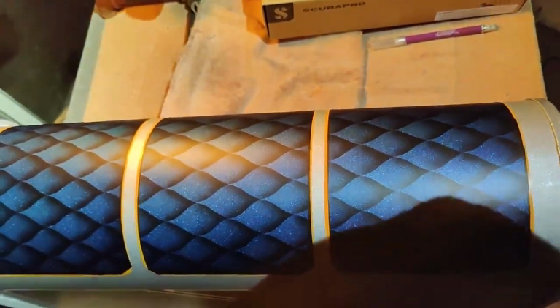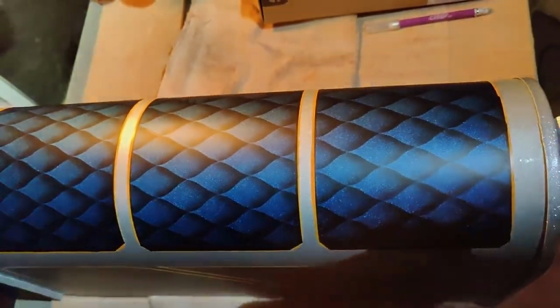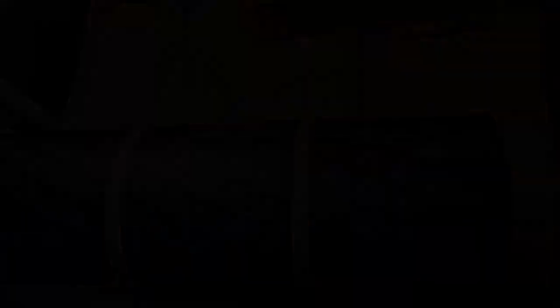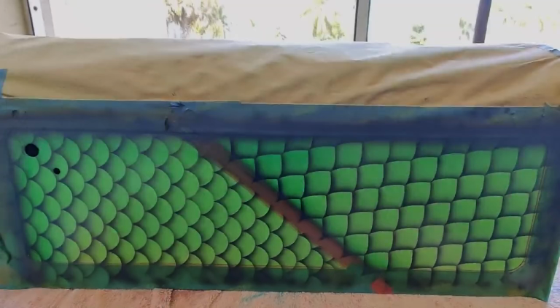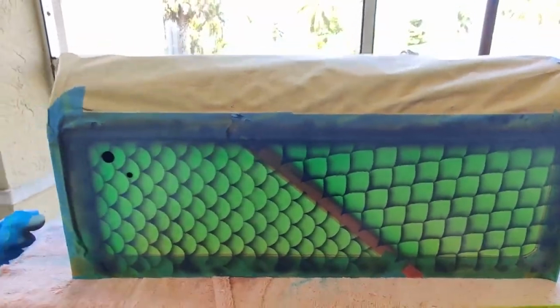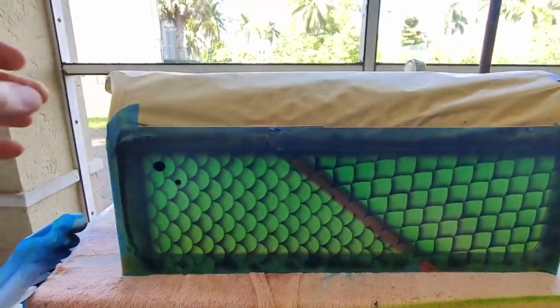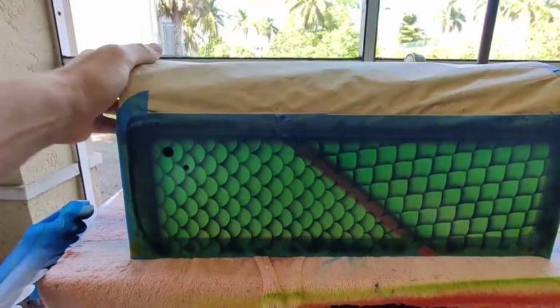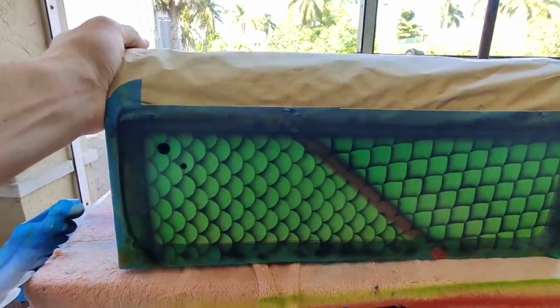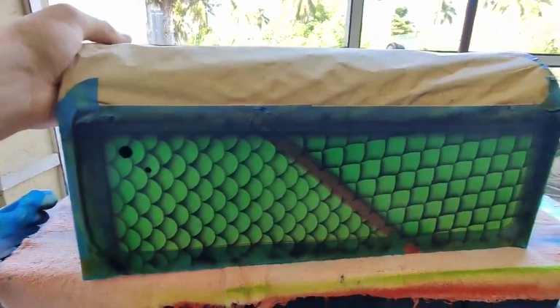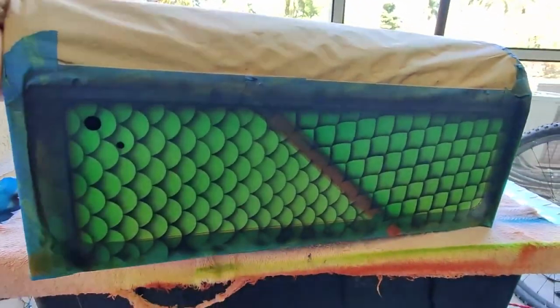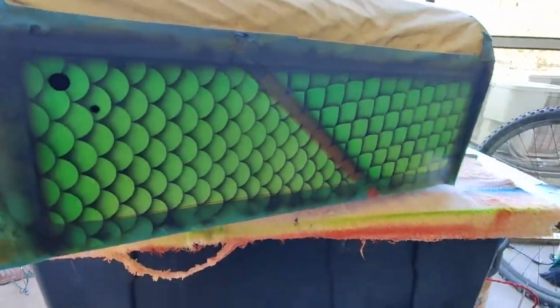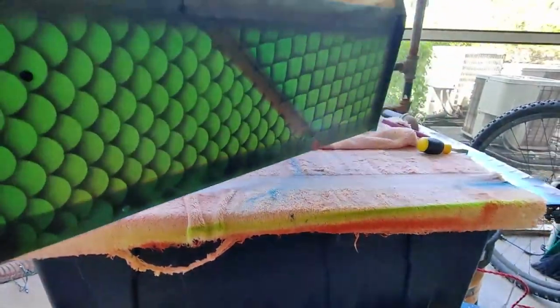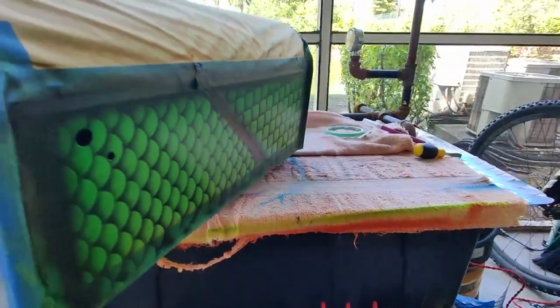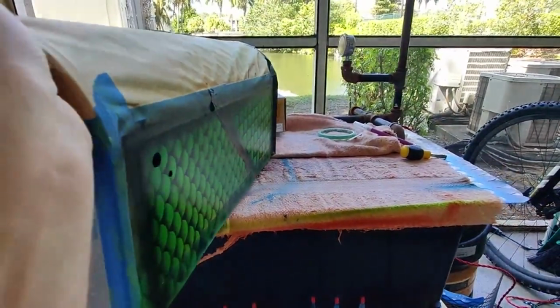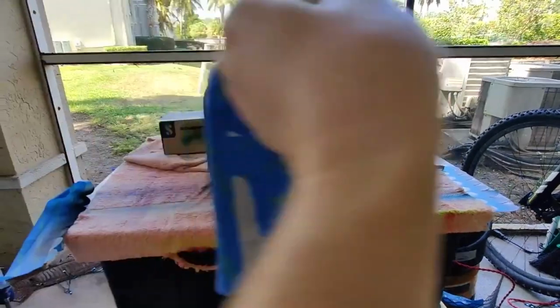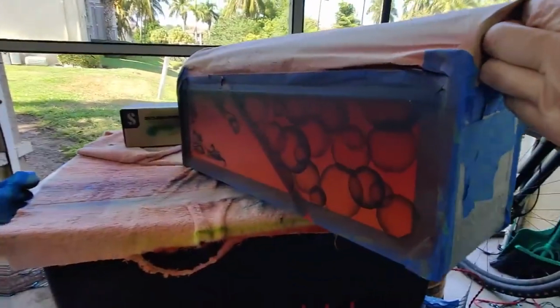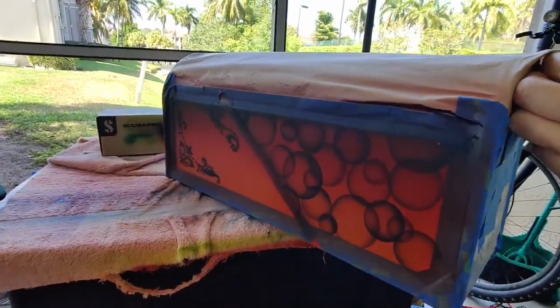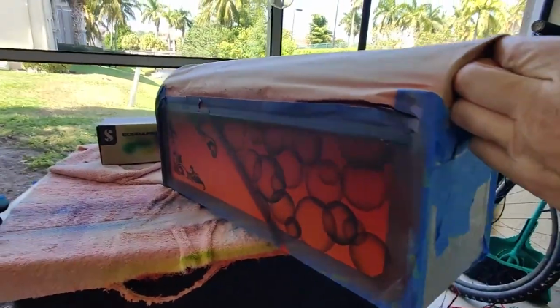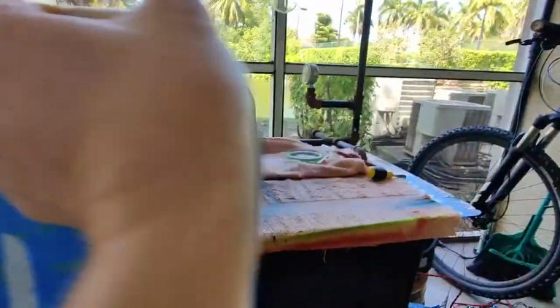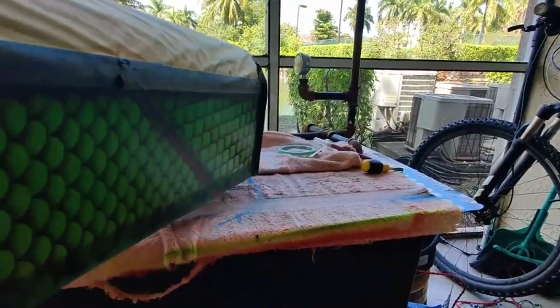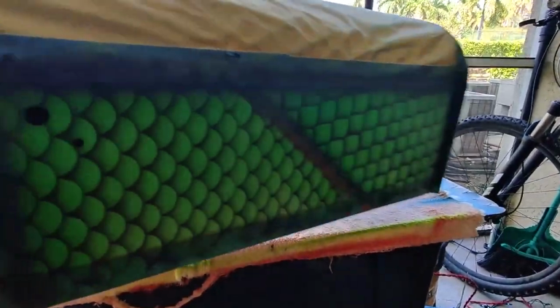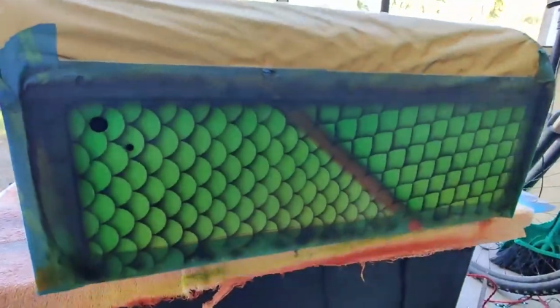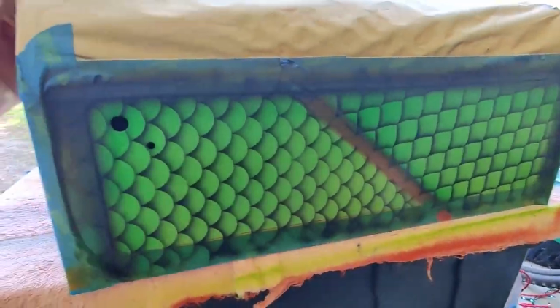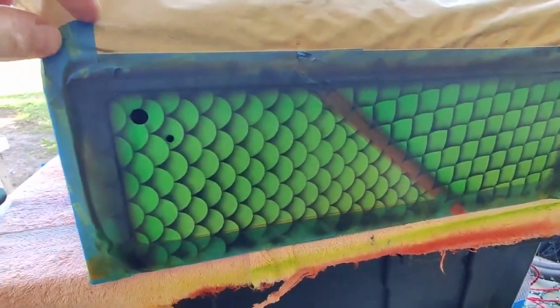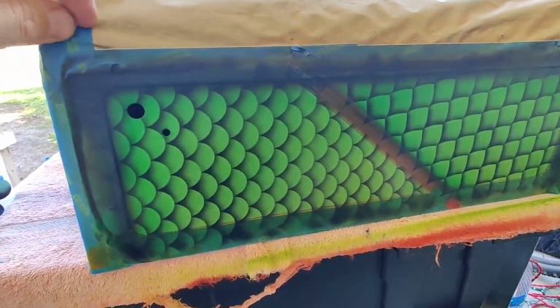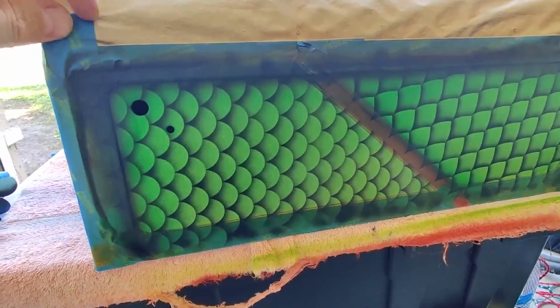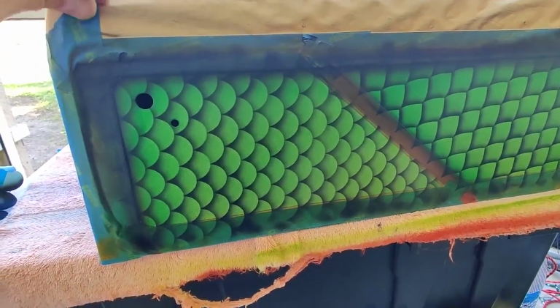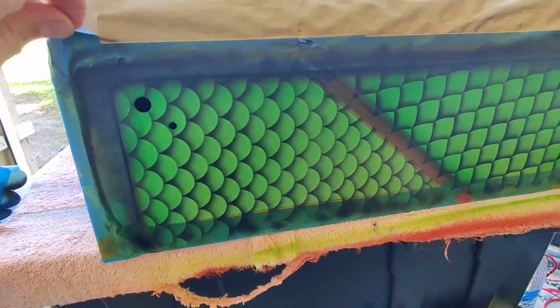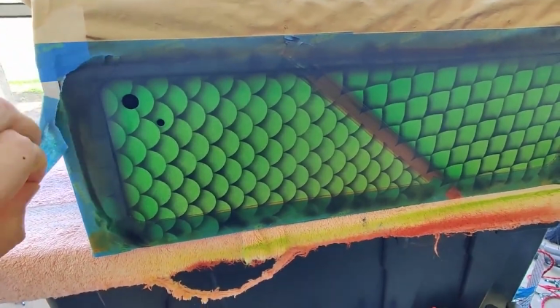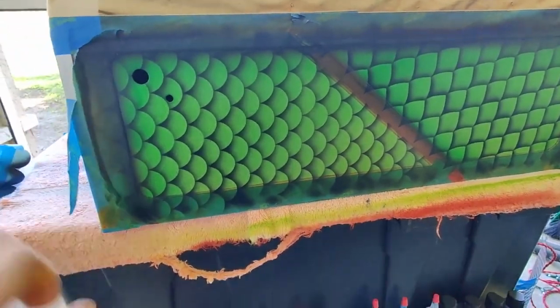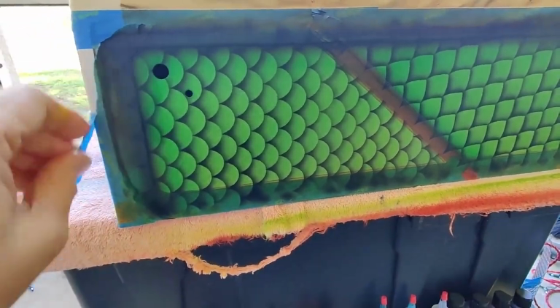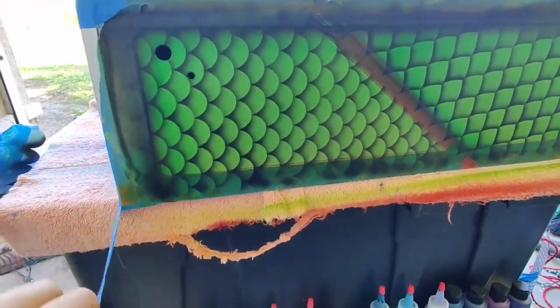I'm done with the stencil. I'll remove all the tape and apply some black over the silver.